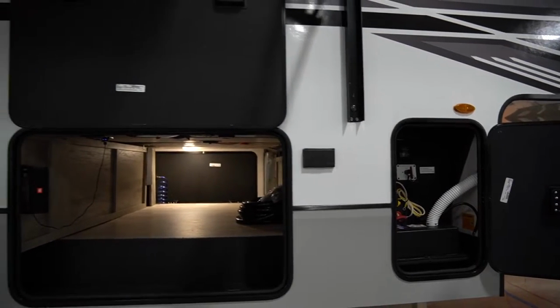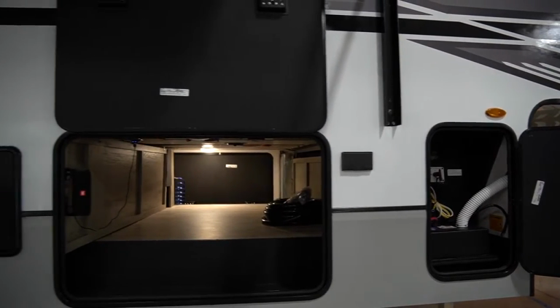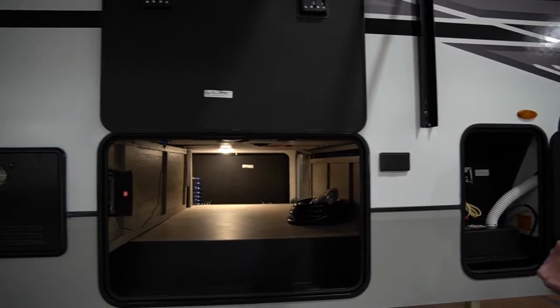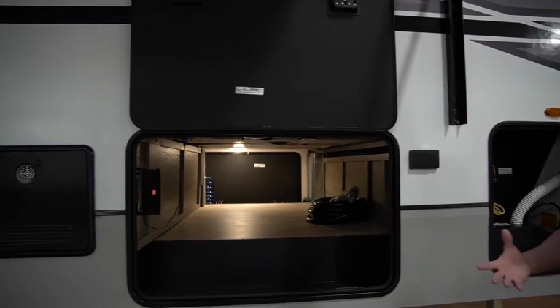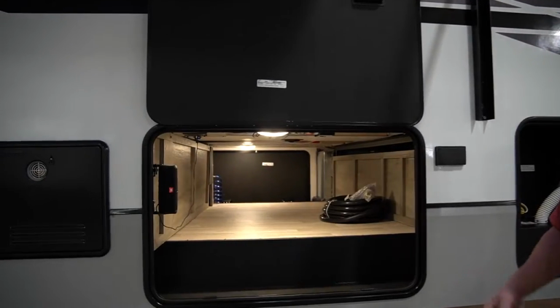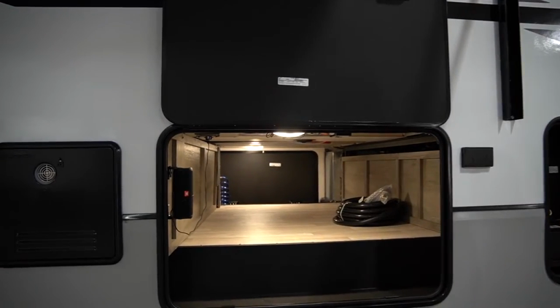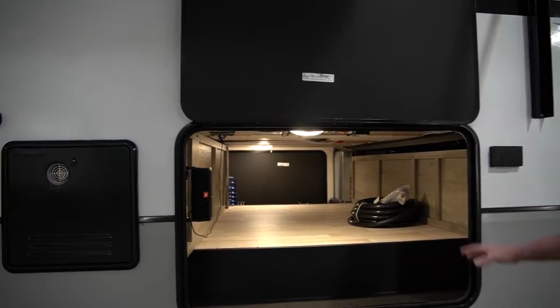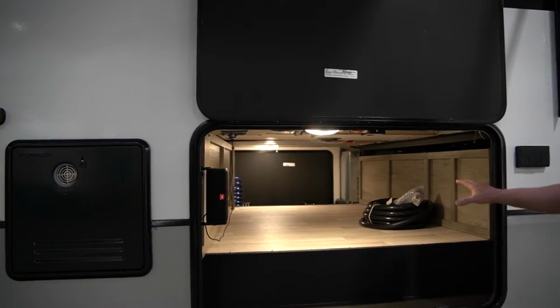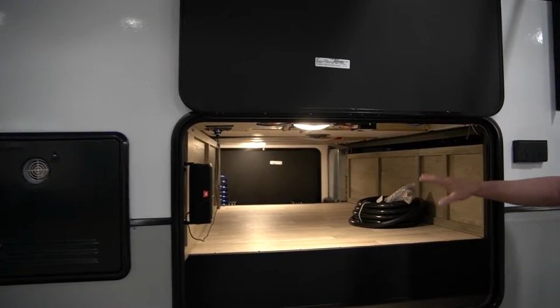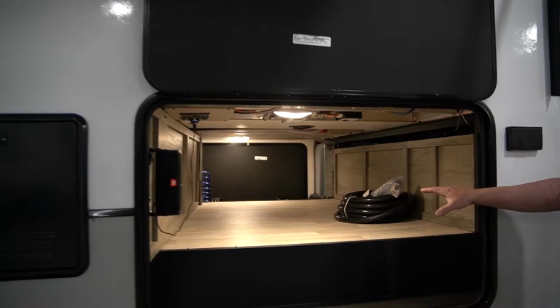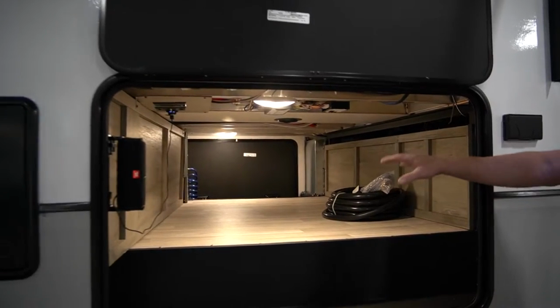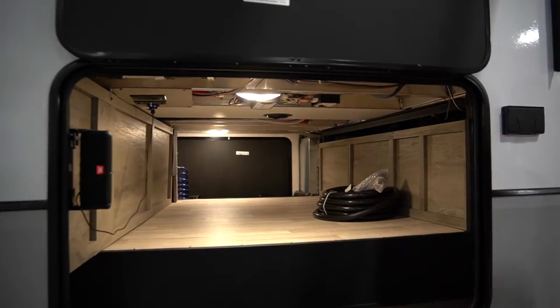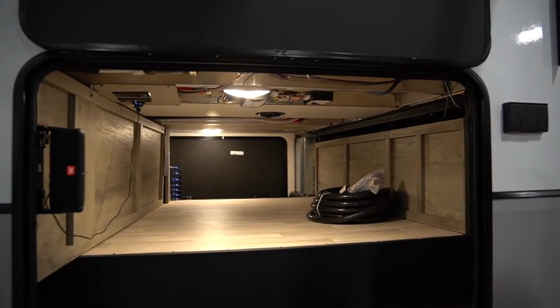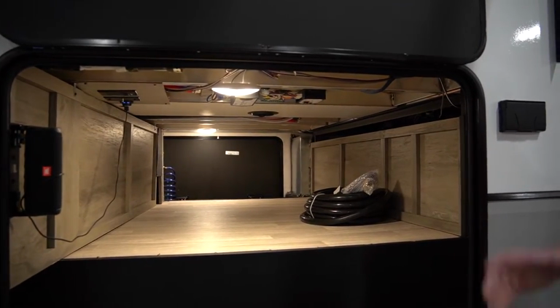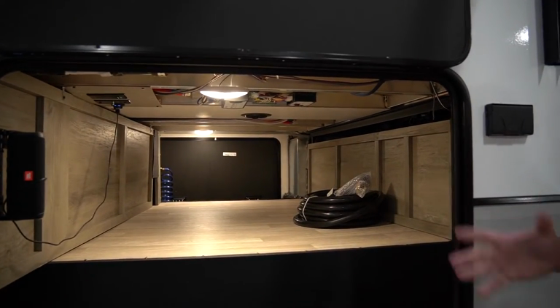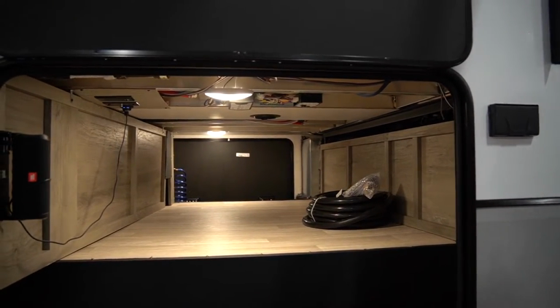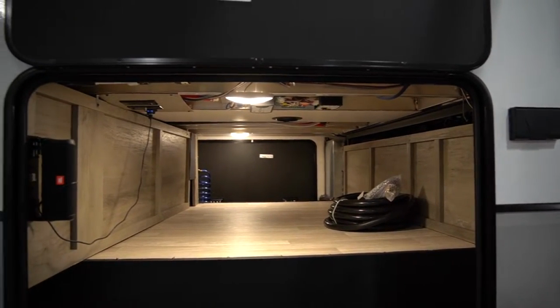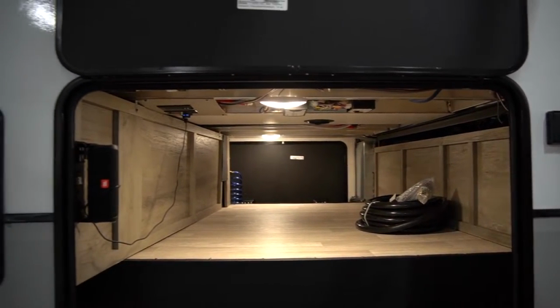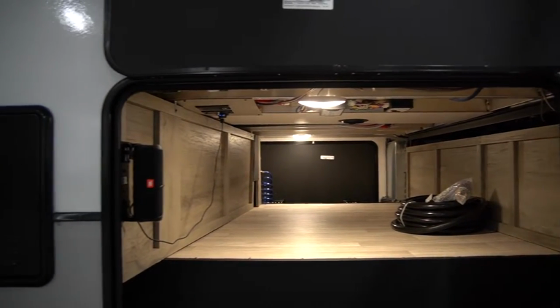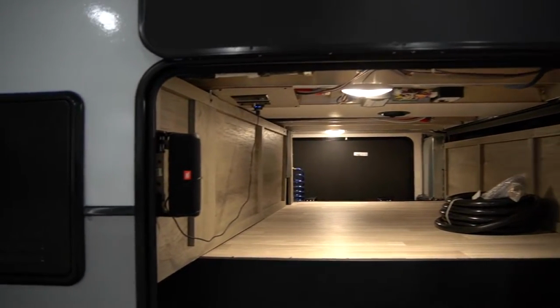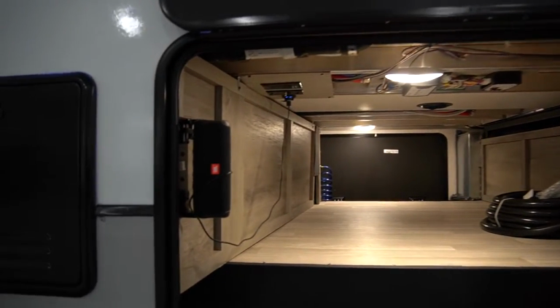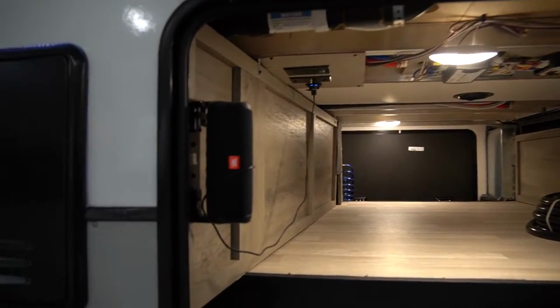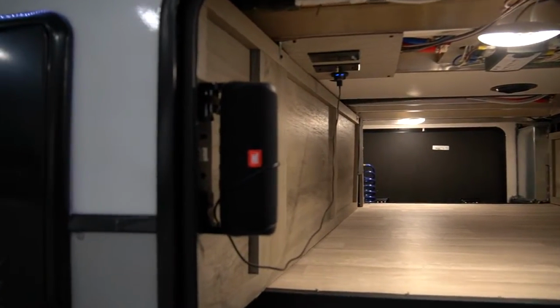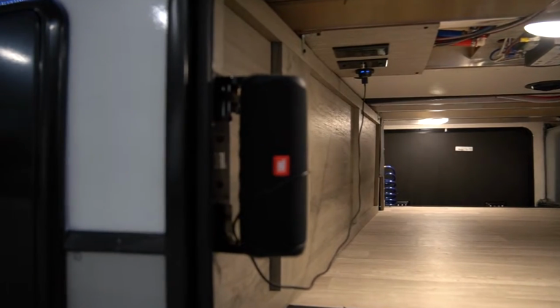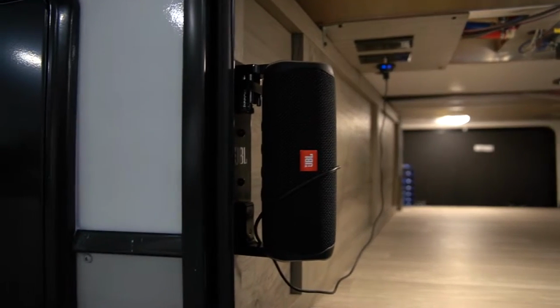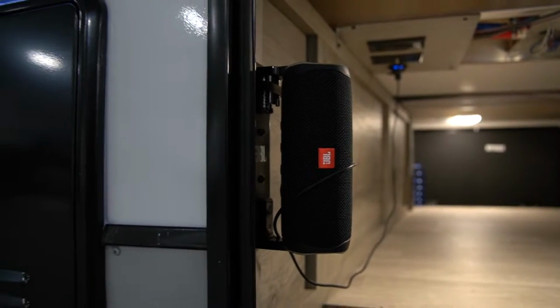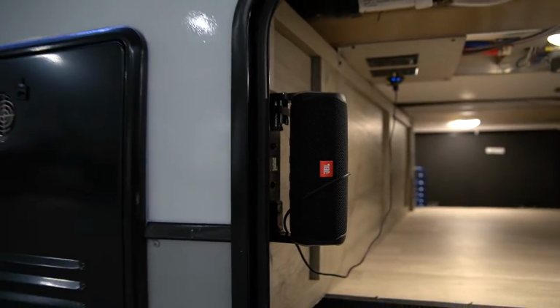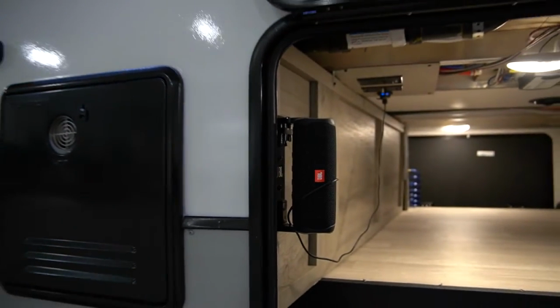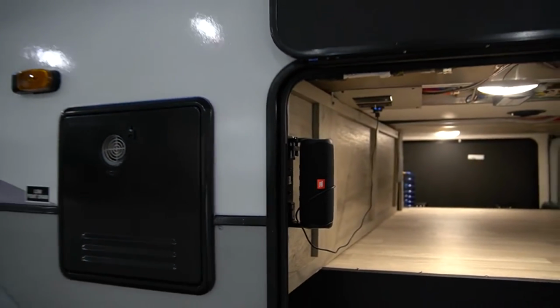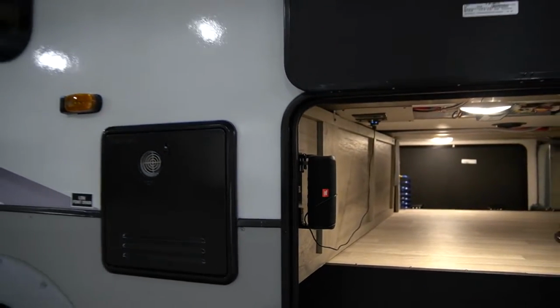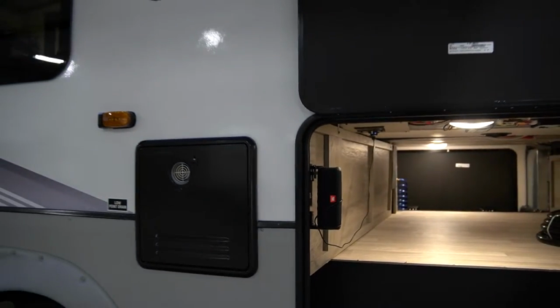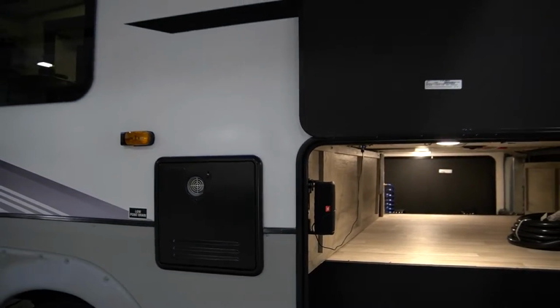Walking over to our pass-through storage compartment, you'll notice everything is all finished off. It's back paneled off, same cabinets that we happen to have on the inside. It's going to have our new feature, our JBL portable Bluetooth speaker, and it's also prepped for an exterior television.